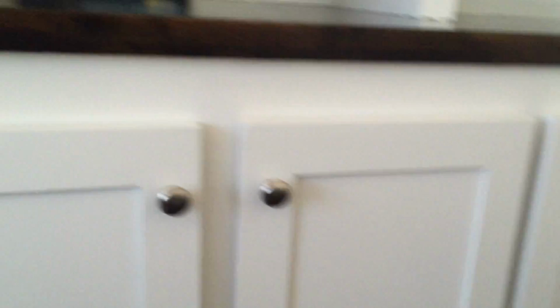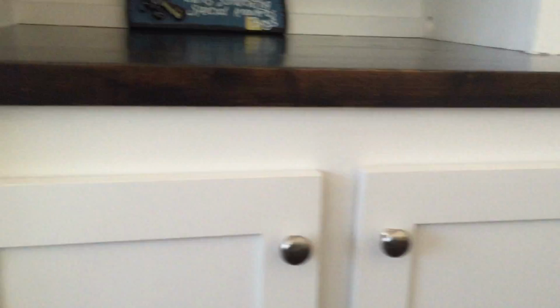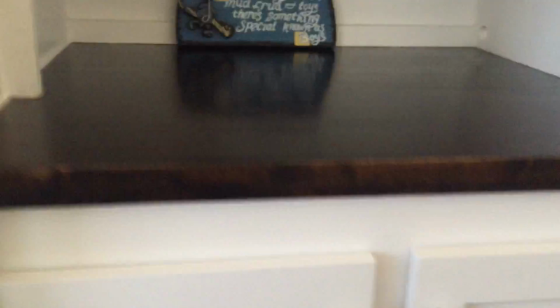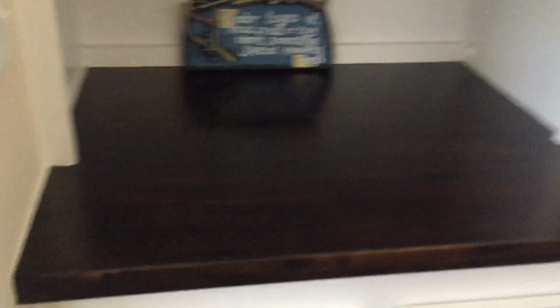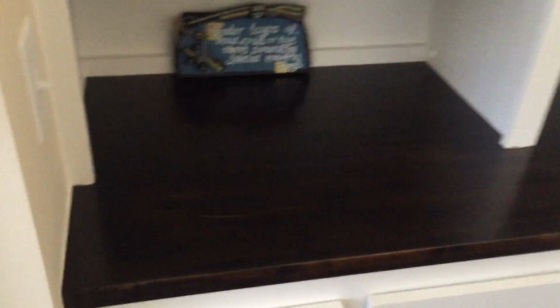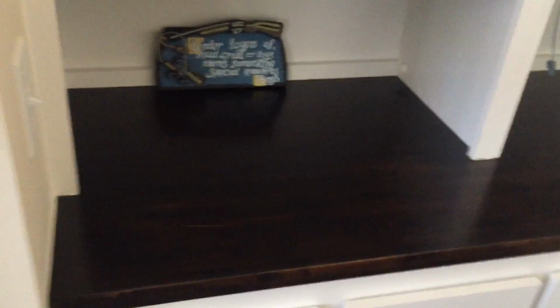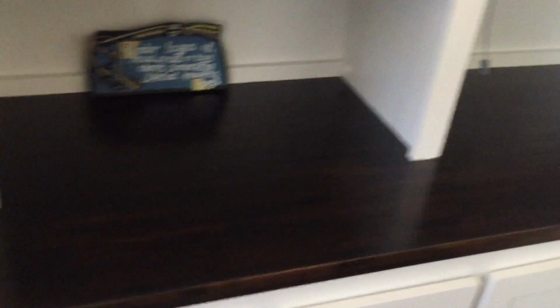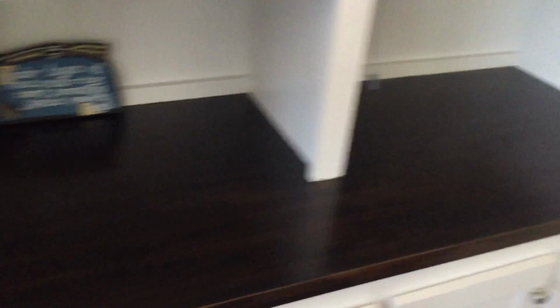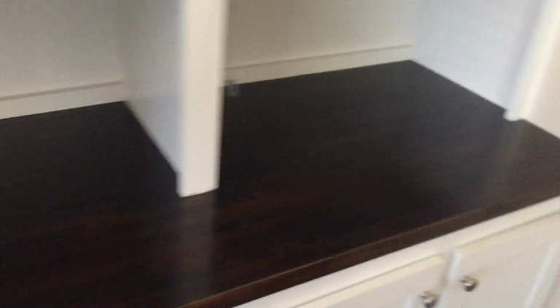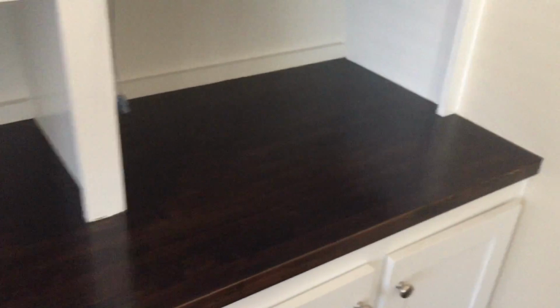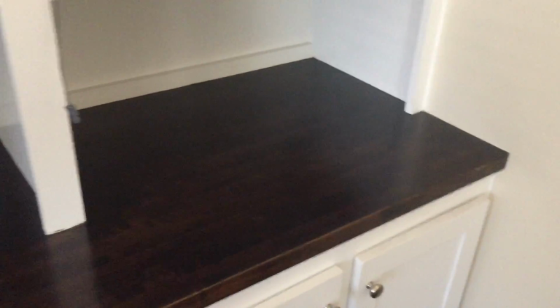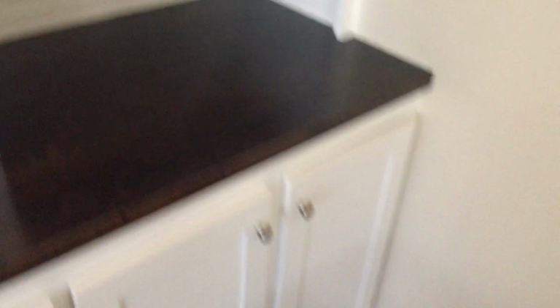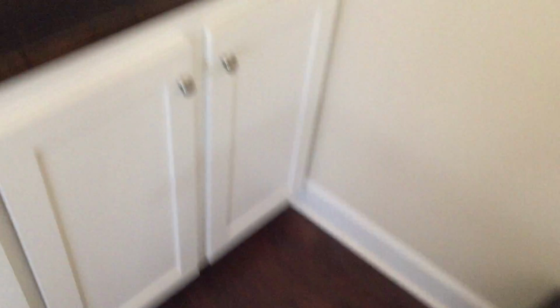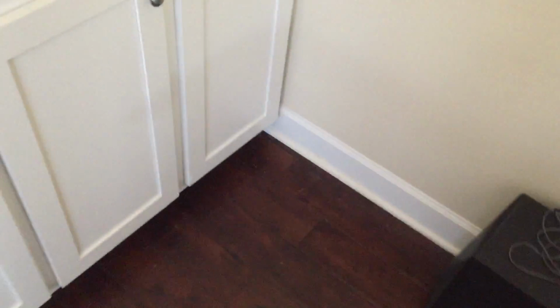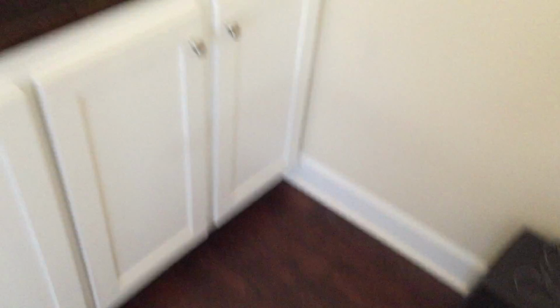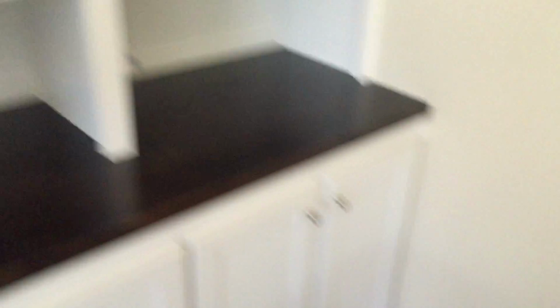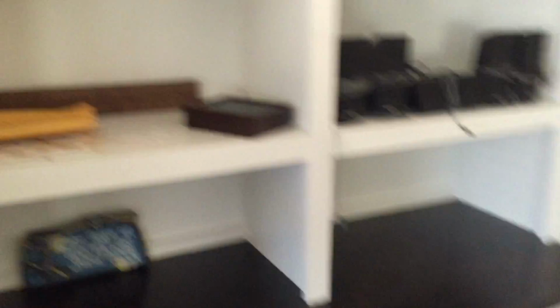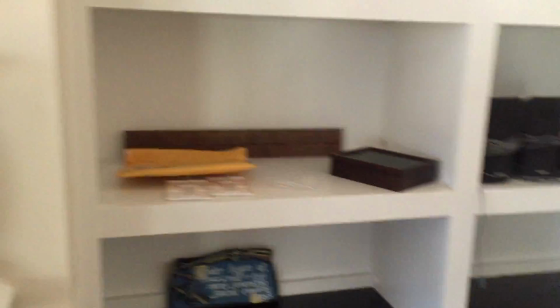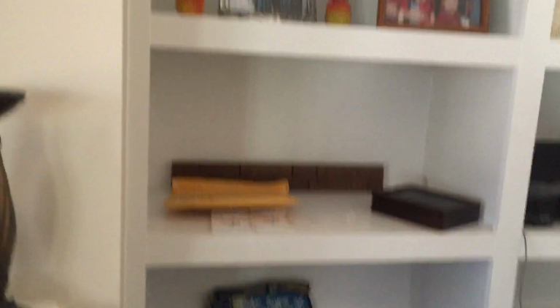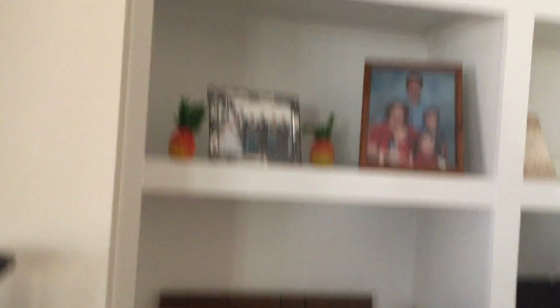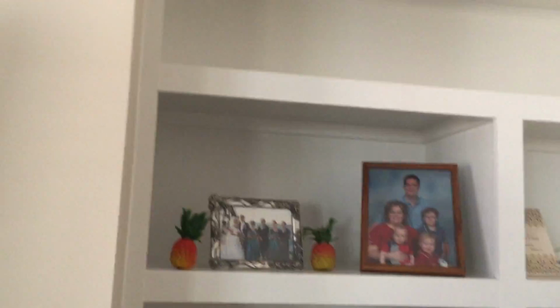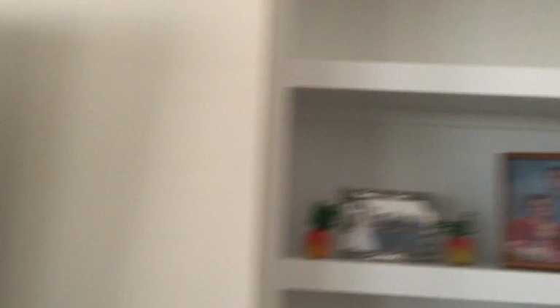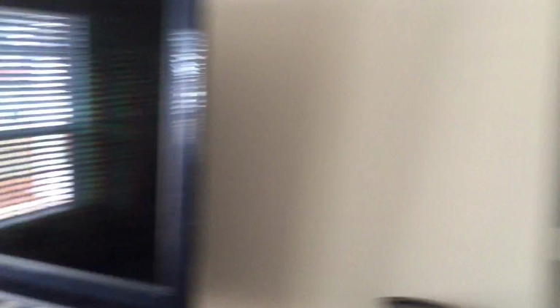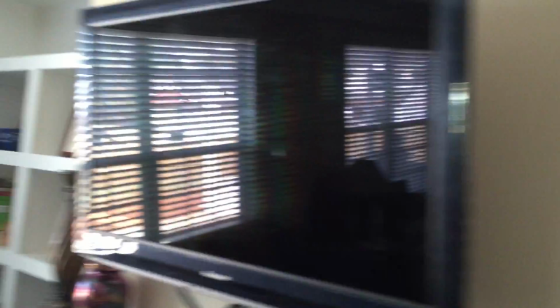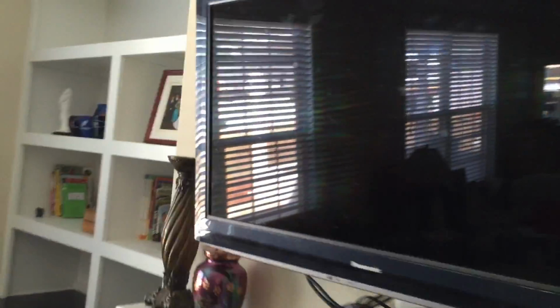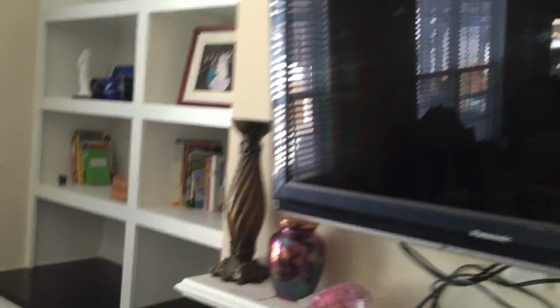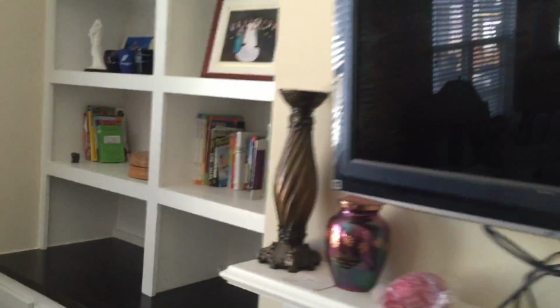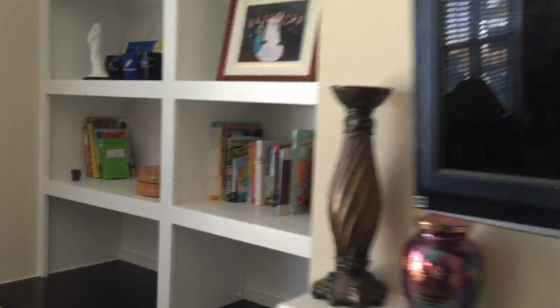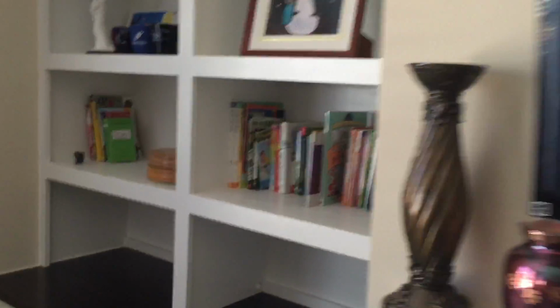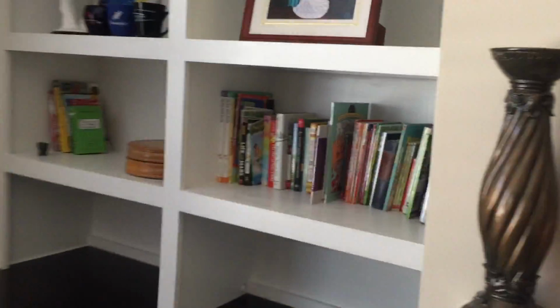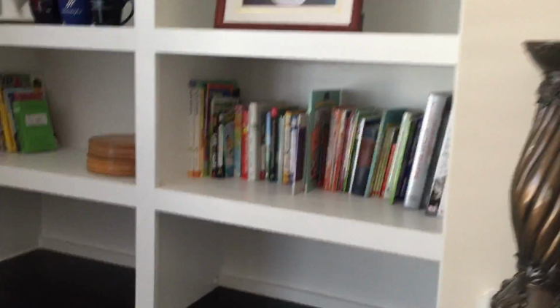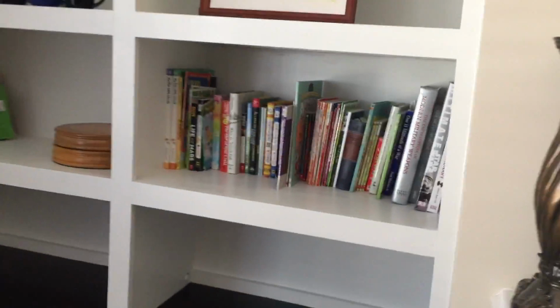We put a butcher block countertop, stained and polyurethaned to match the floor. And then all kinds of shelves to hold the books.